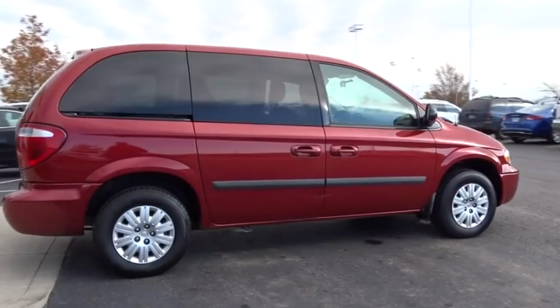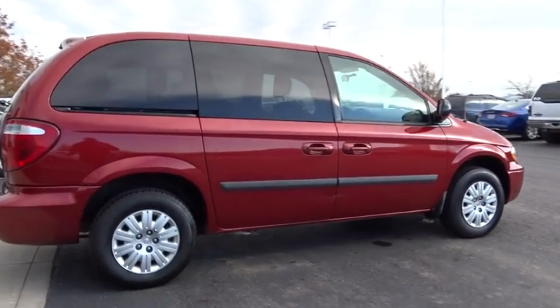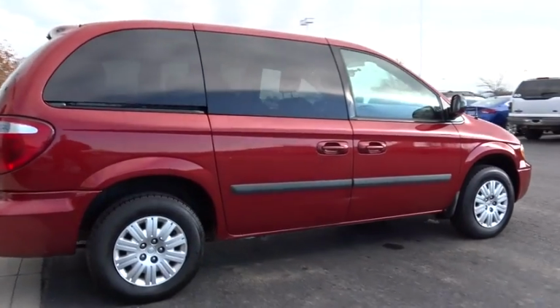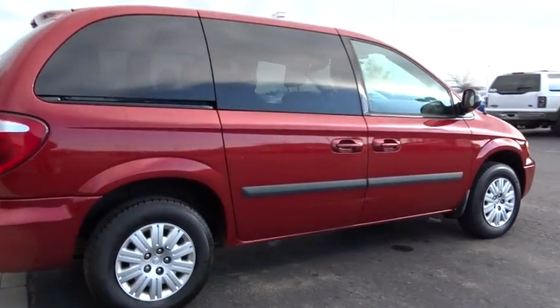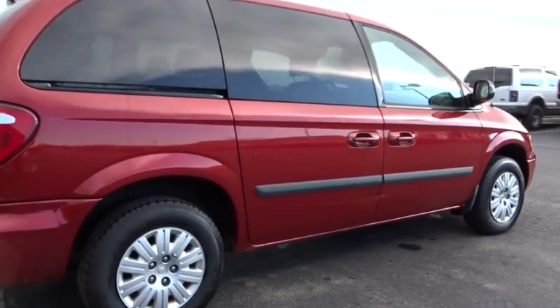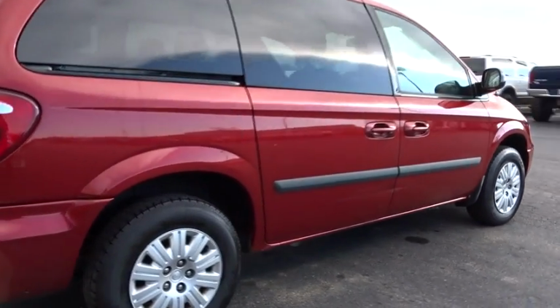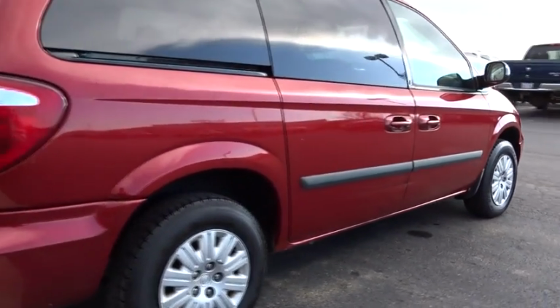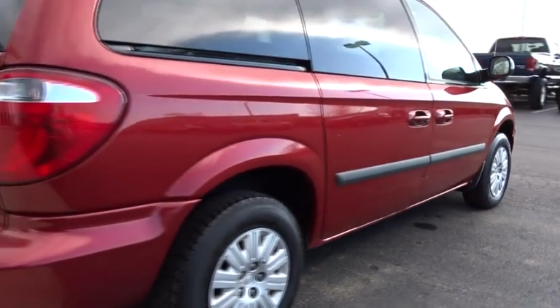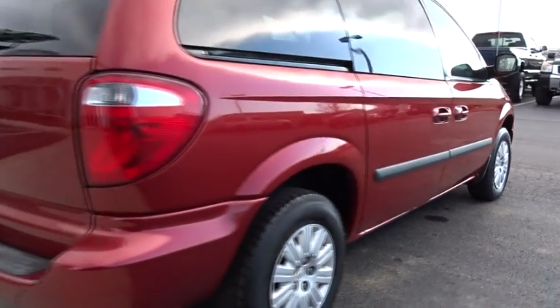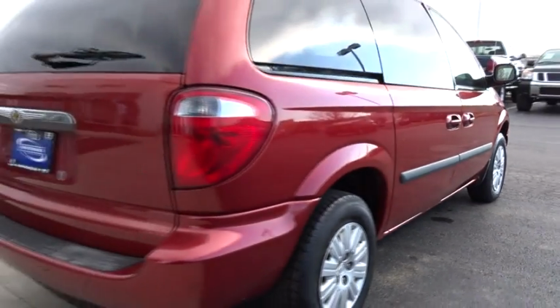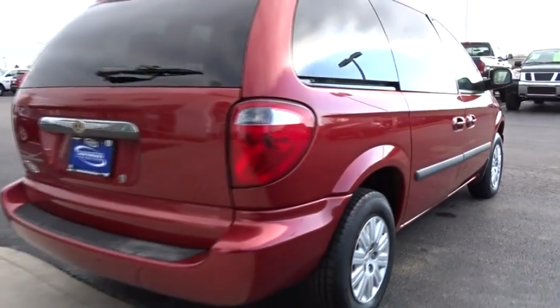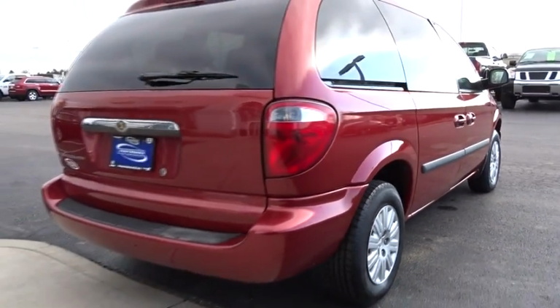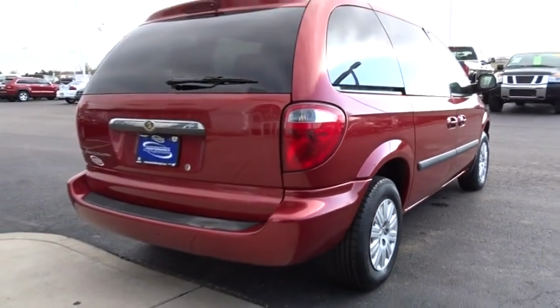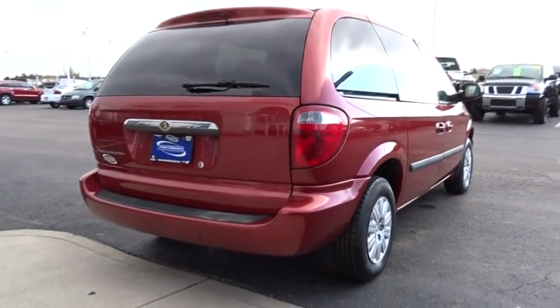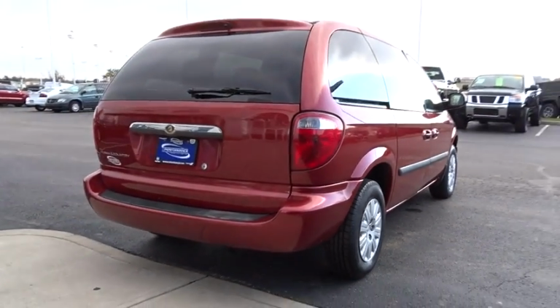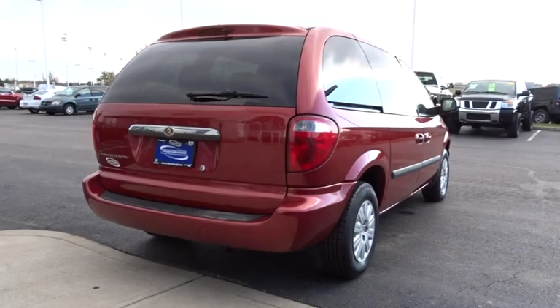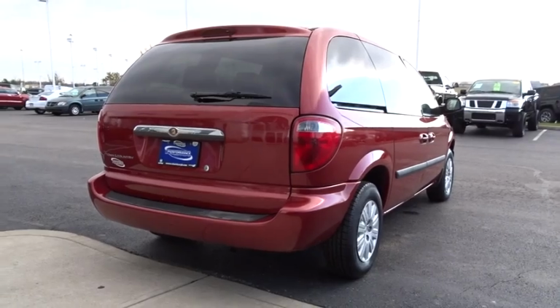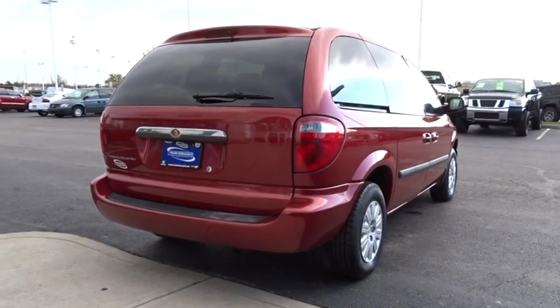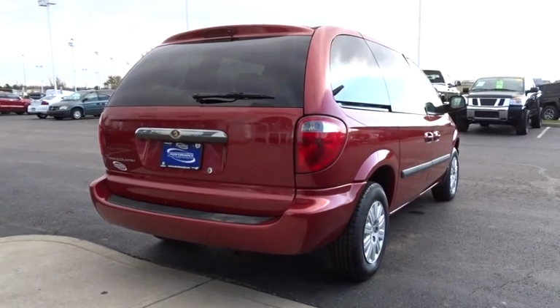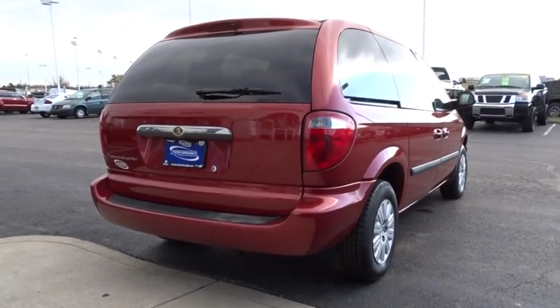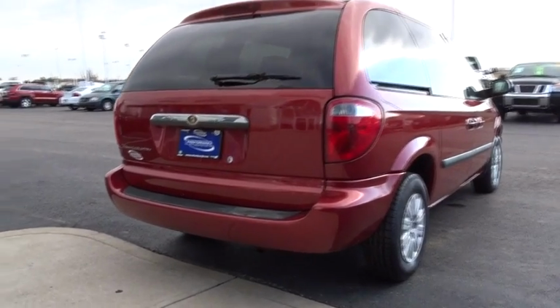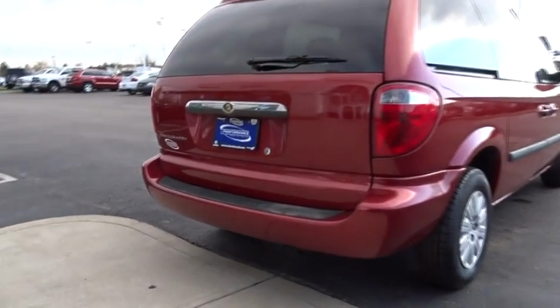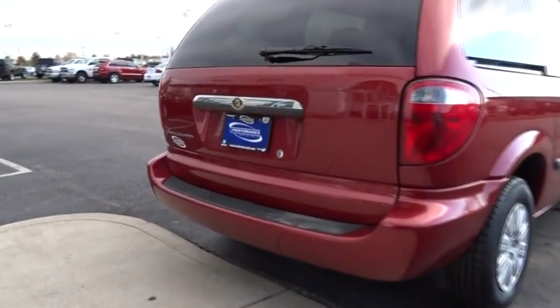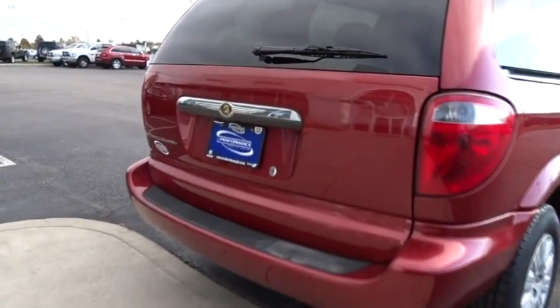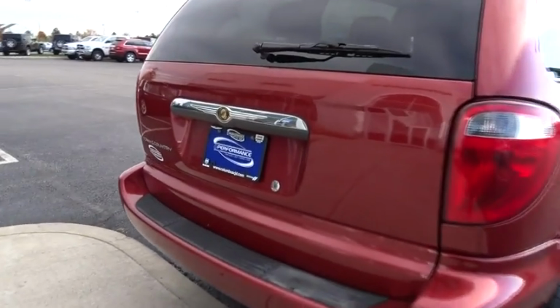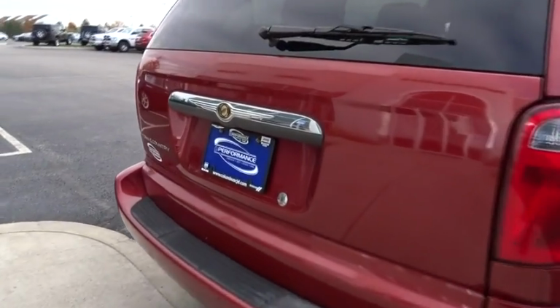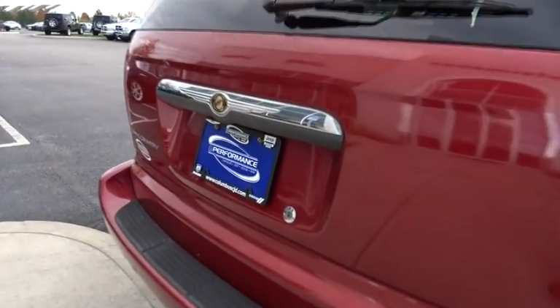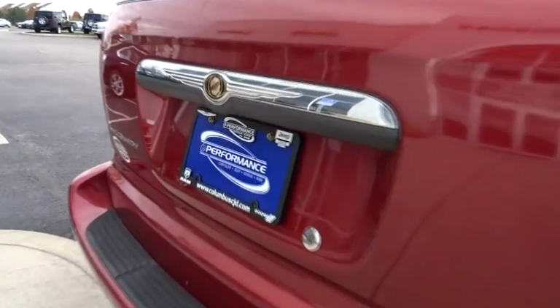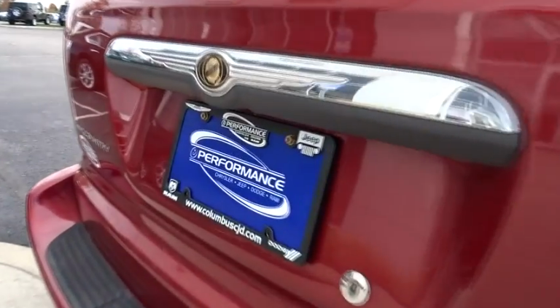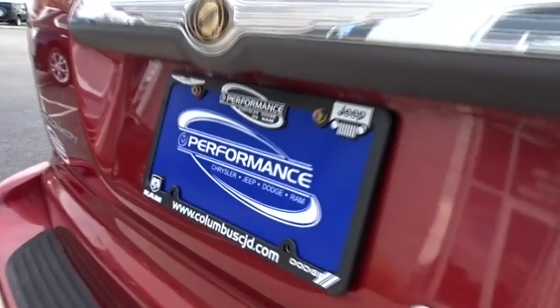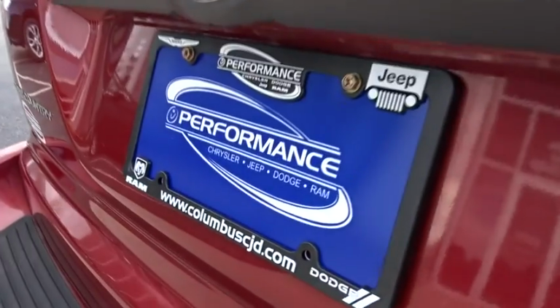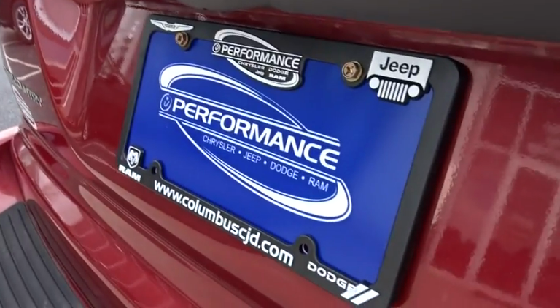Seat 7 comfortably and choose from stow-and-go seating or the innovative swivel-and-go seating. This vehicle has less than 105,000 miles. Here are some of this vehicle's great options.